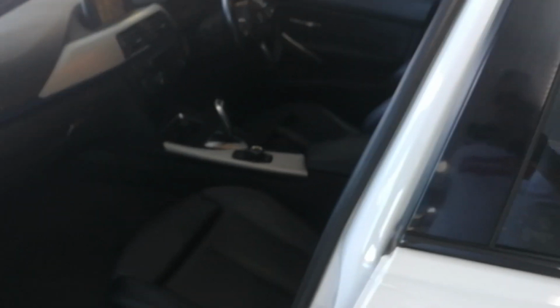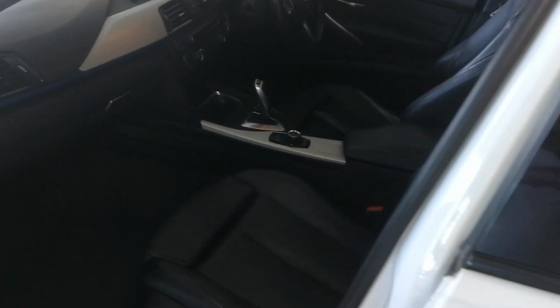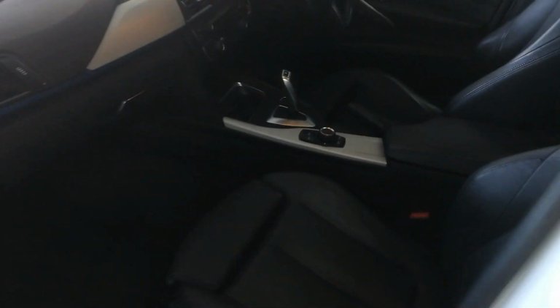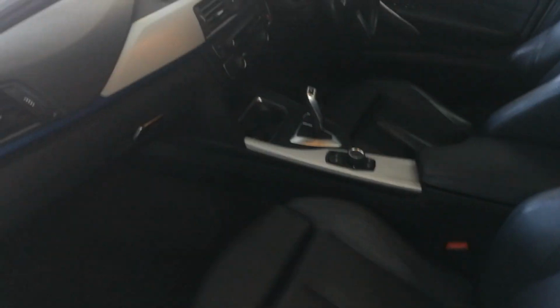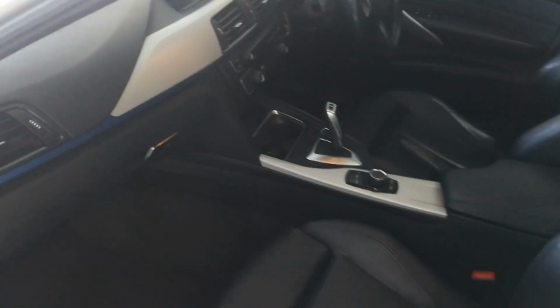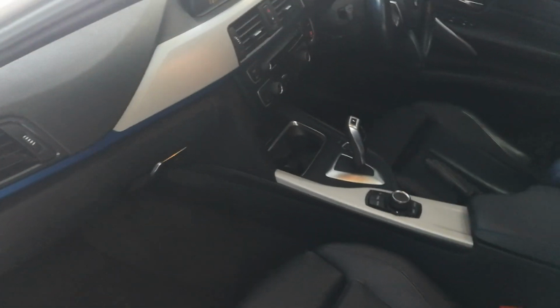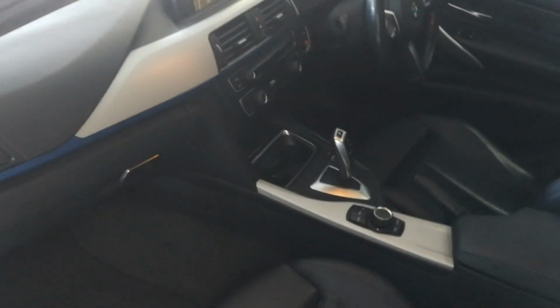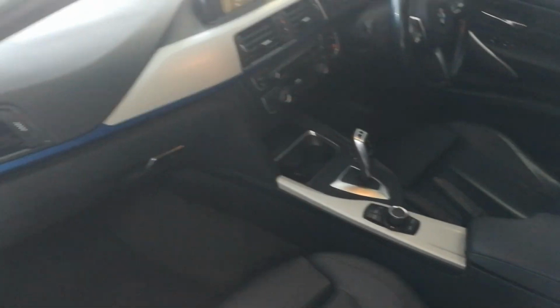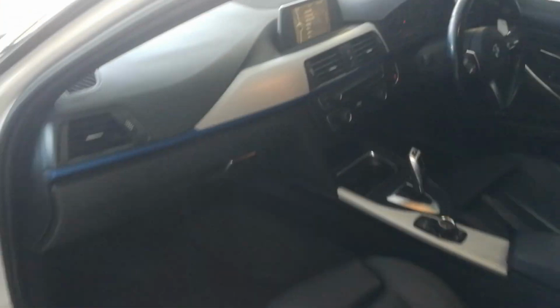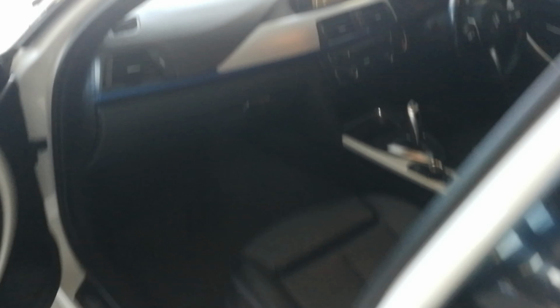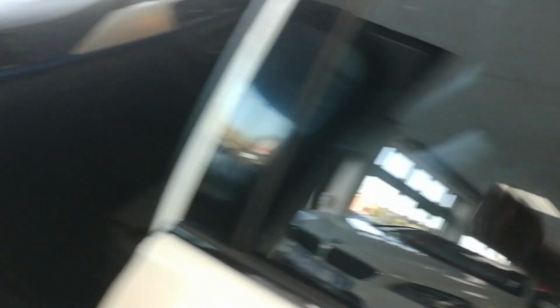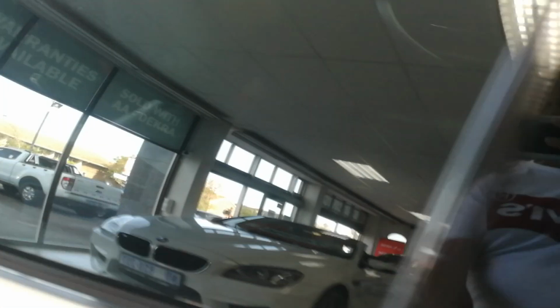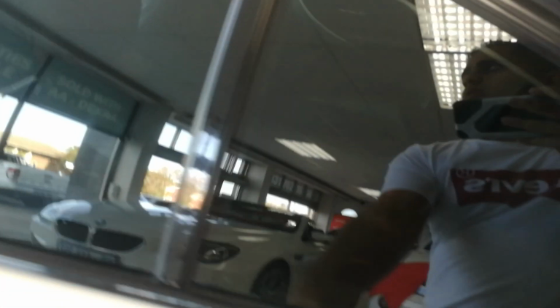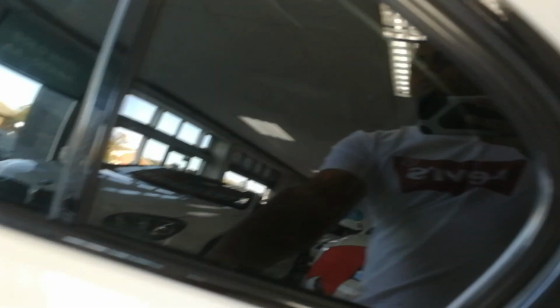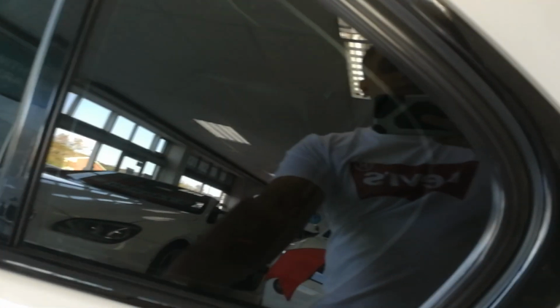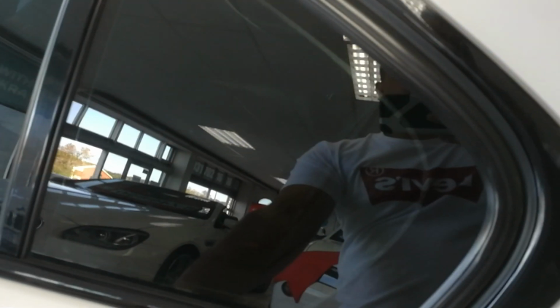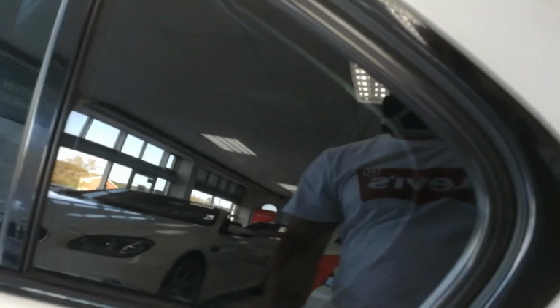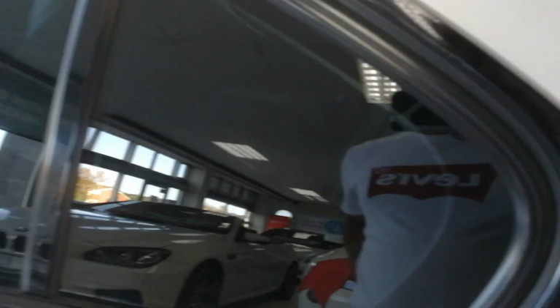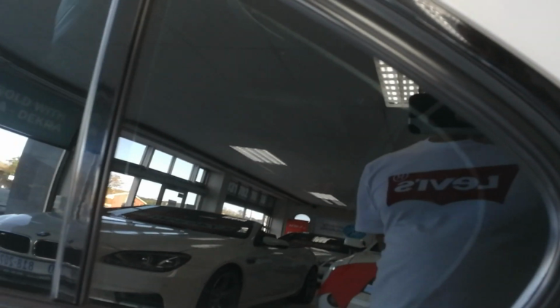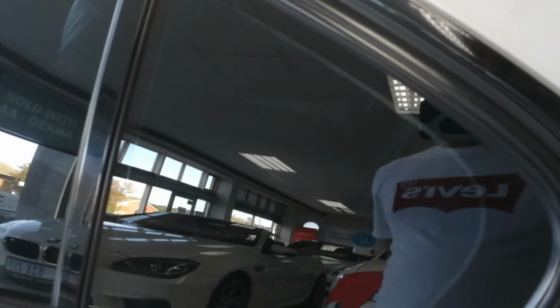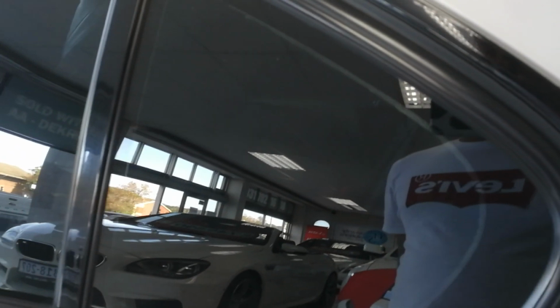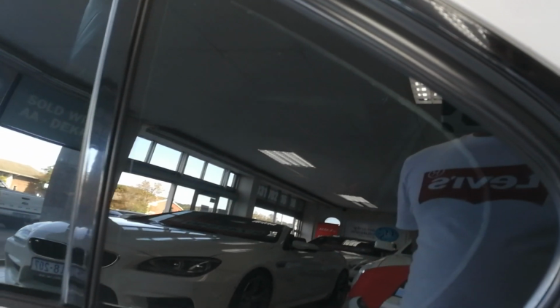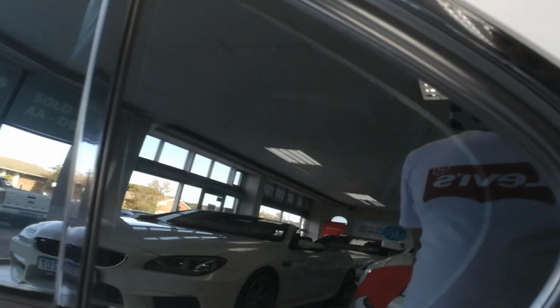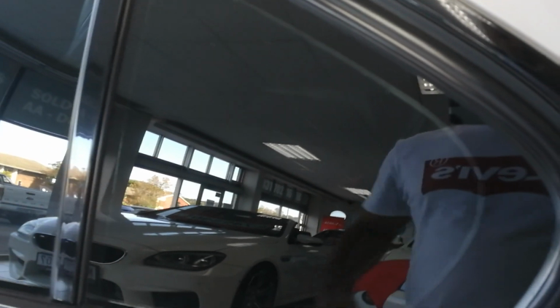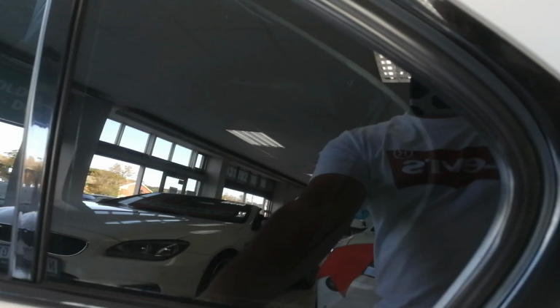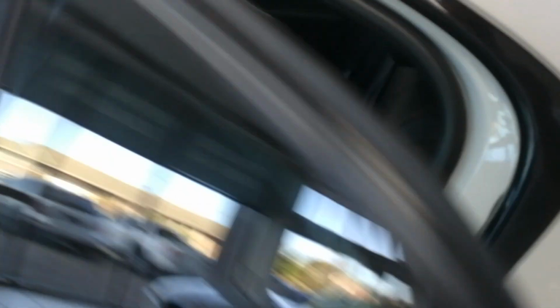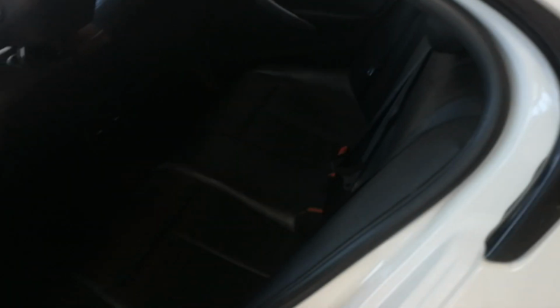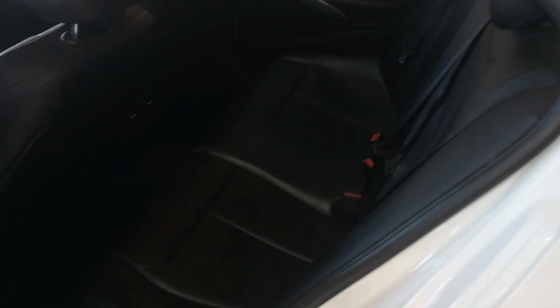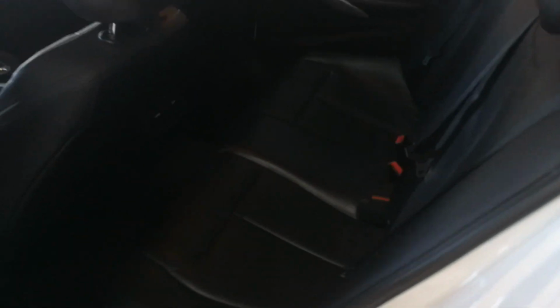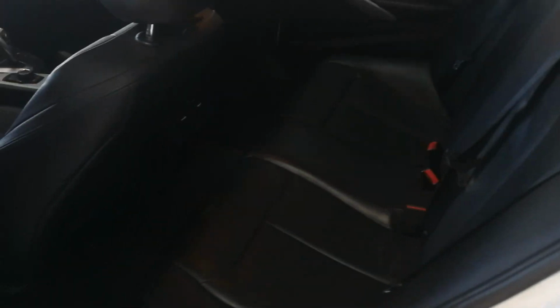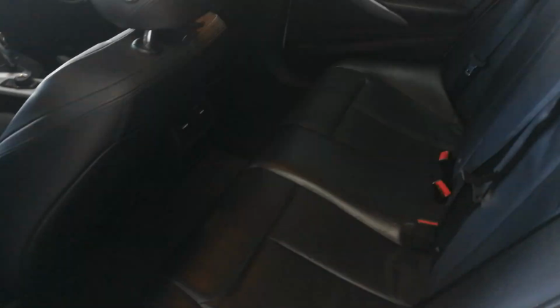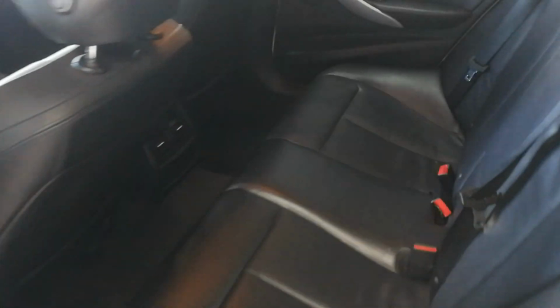Black leather interior with the brushed aluminium trim finish. Black leather at the rear as well.